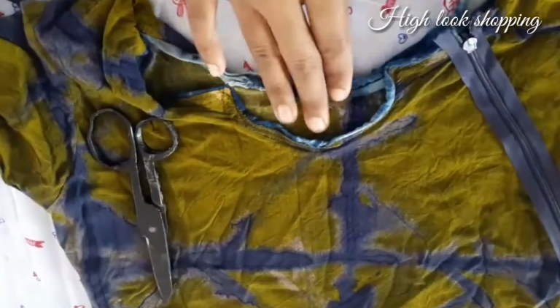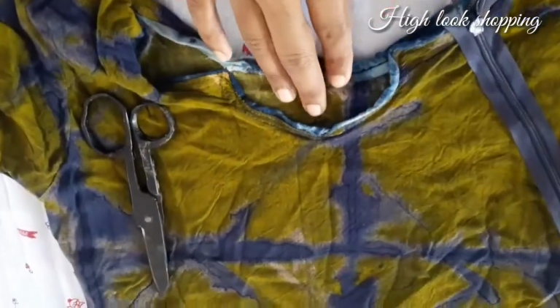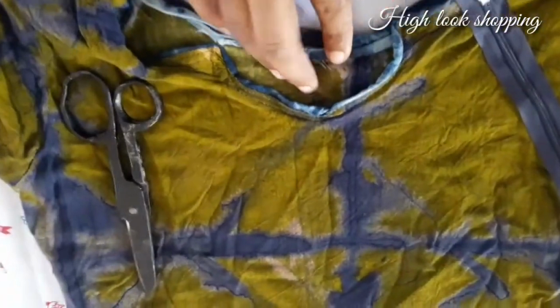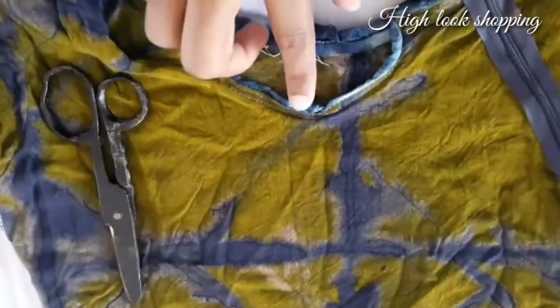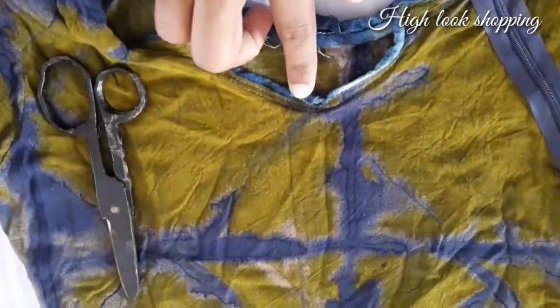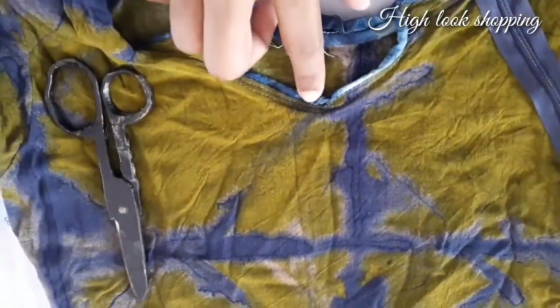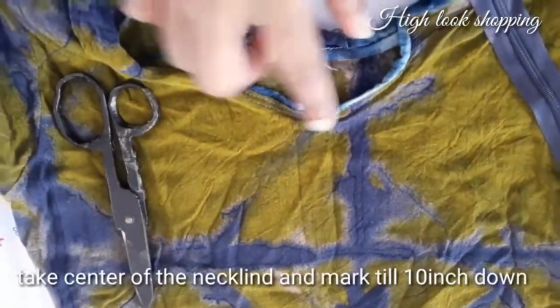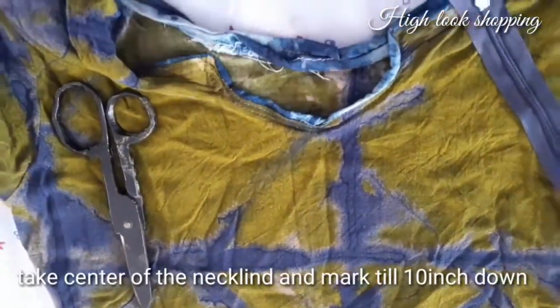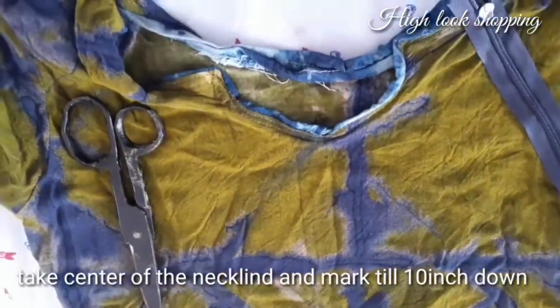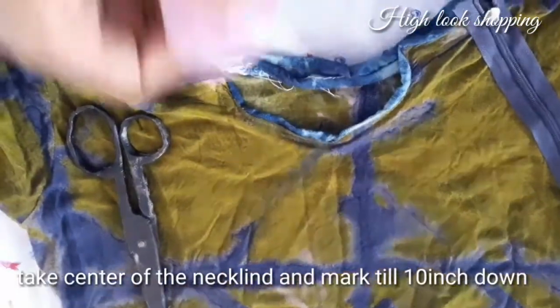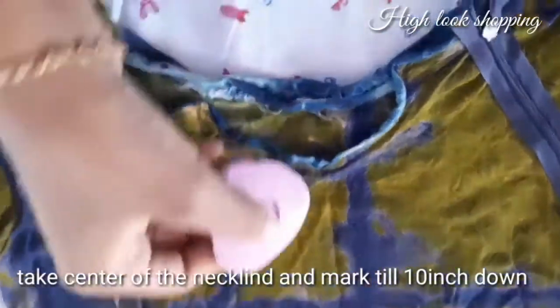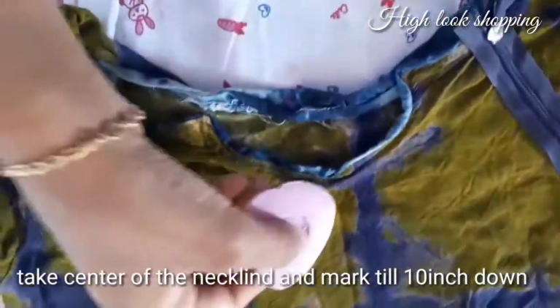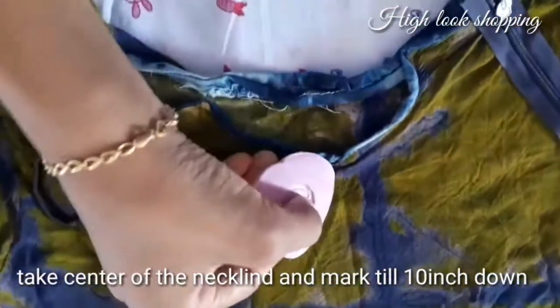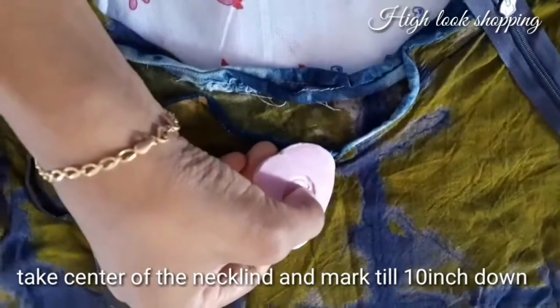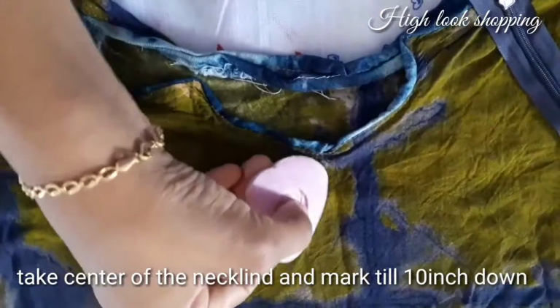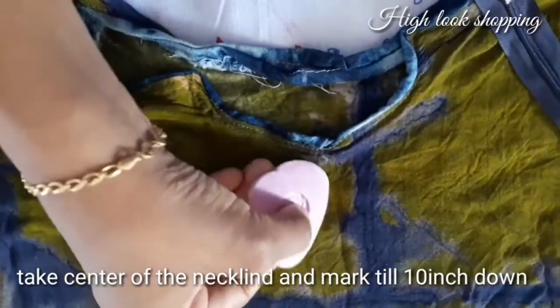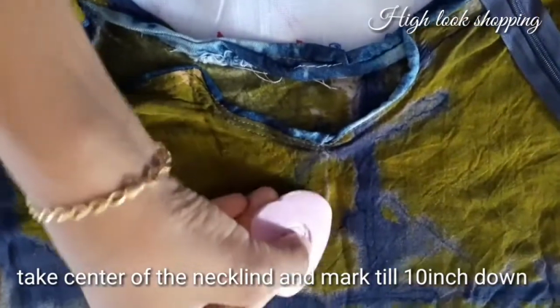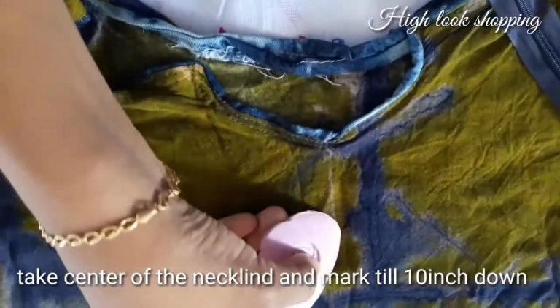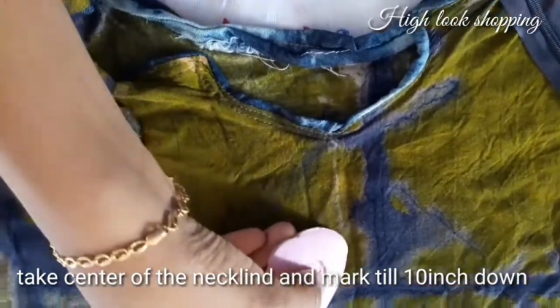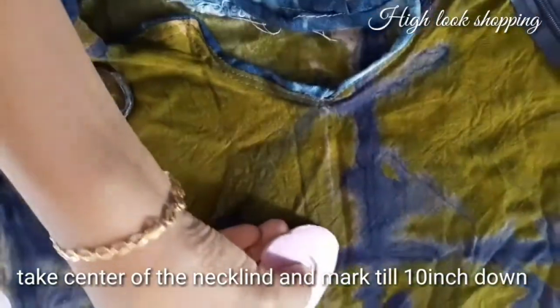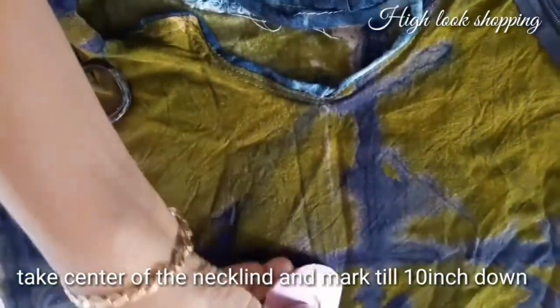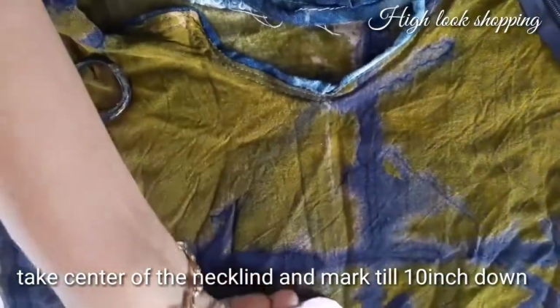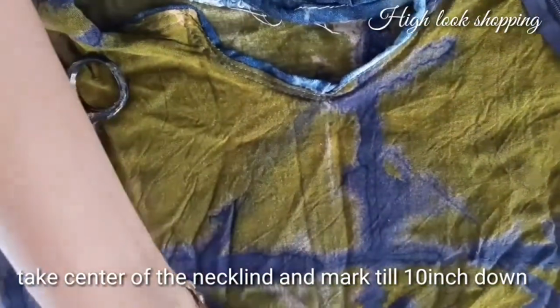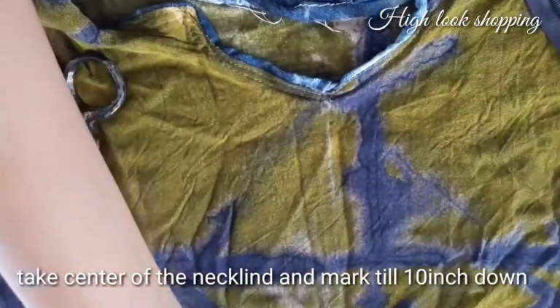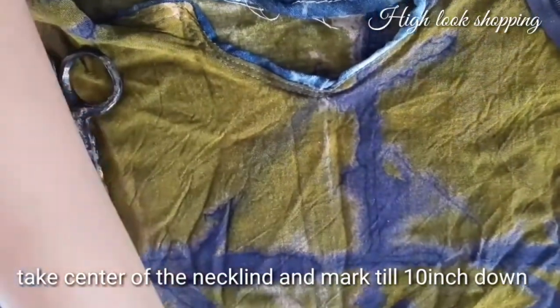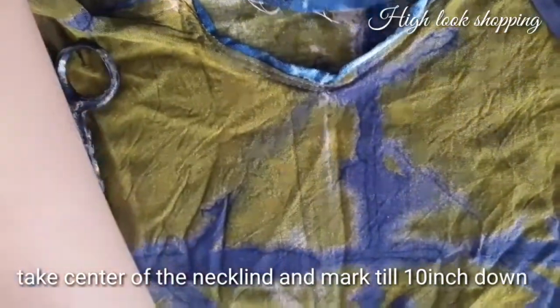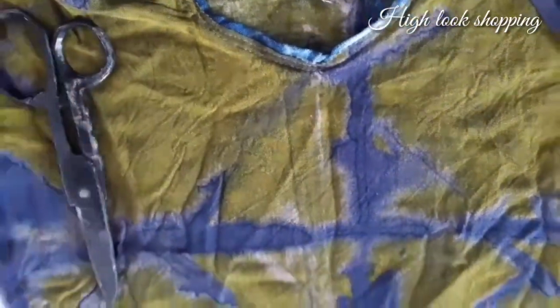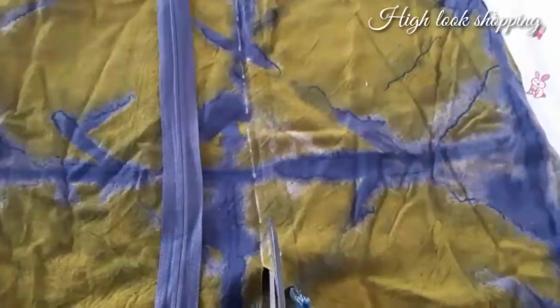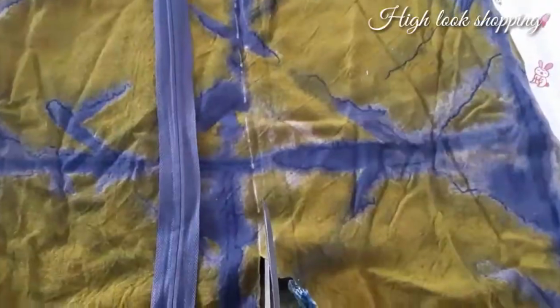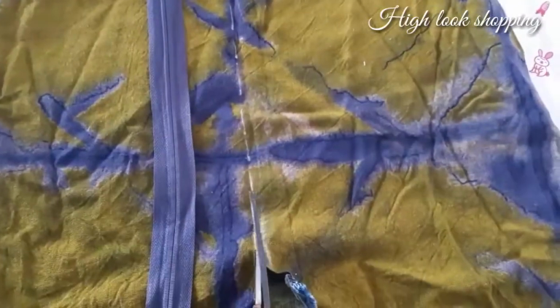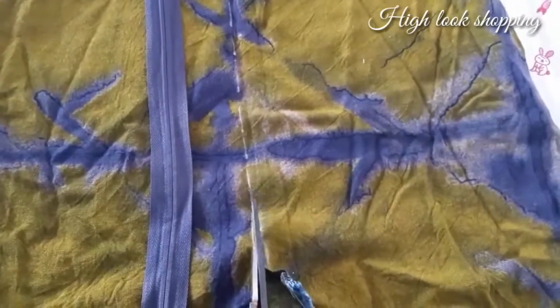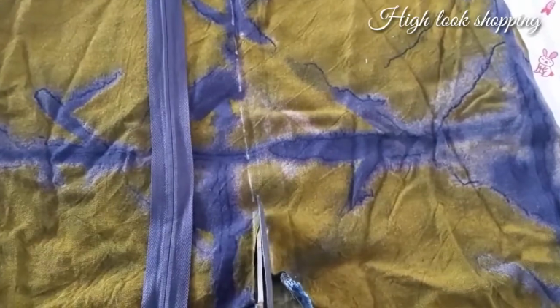First, let's take a center point. Let's mark the center point. Let's mark the center zip.